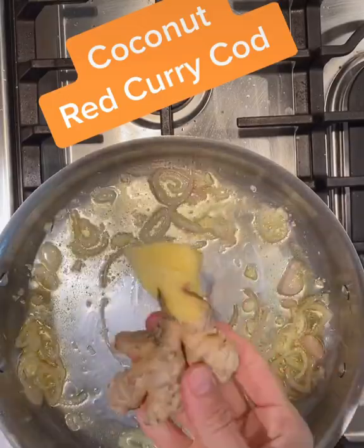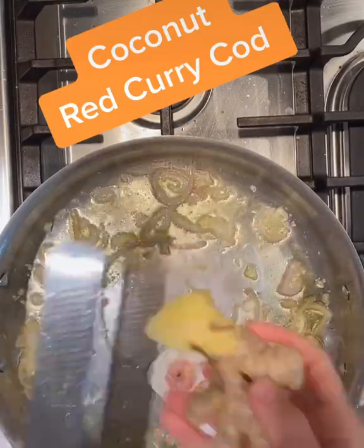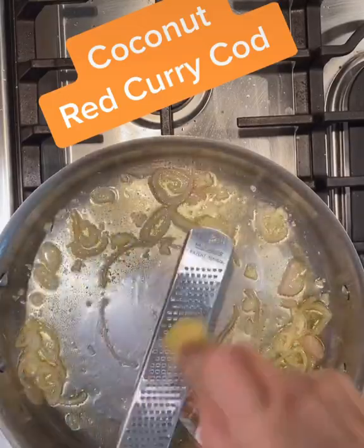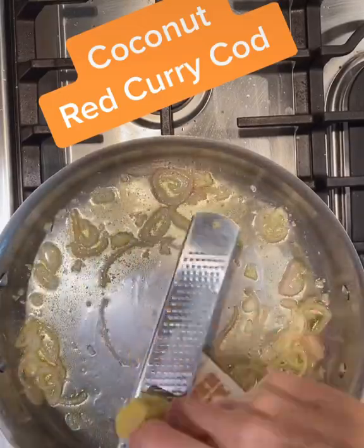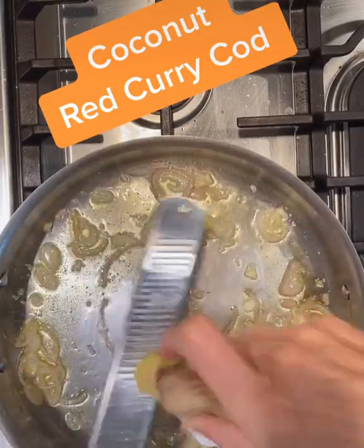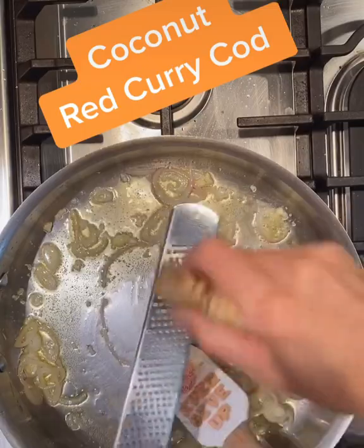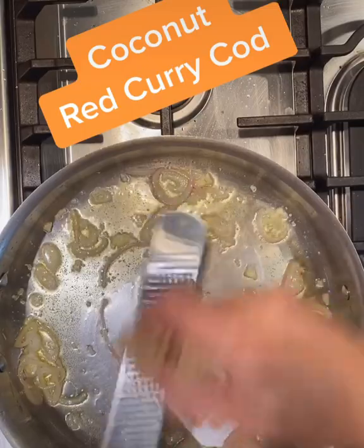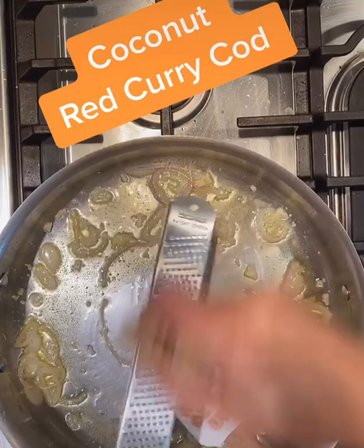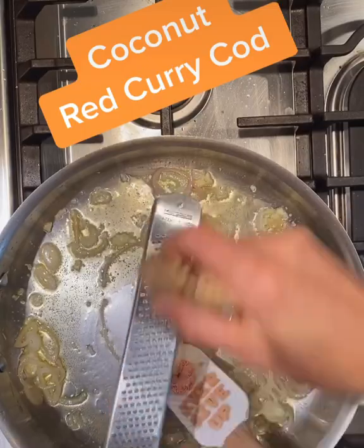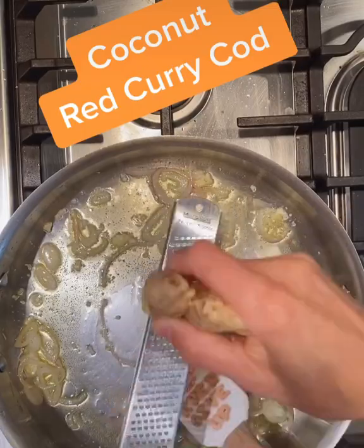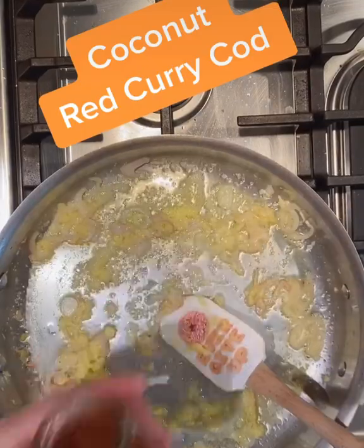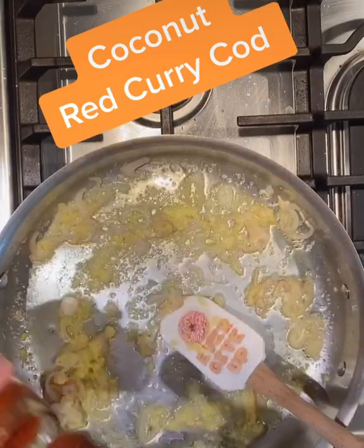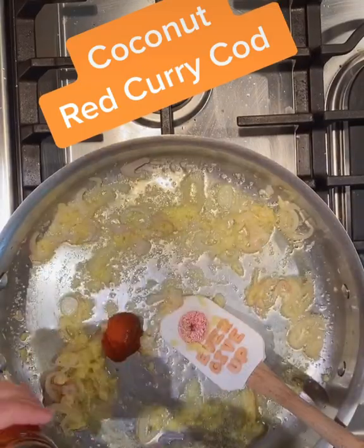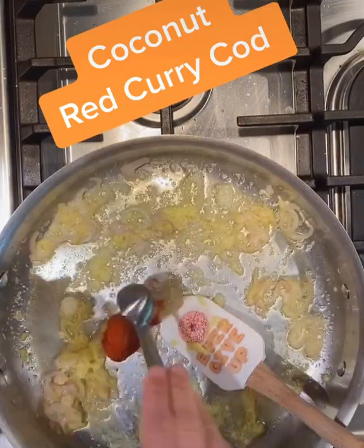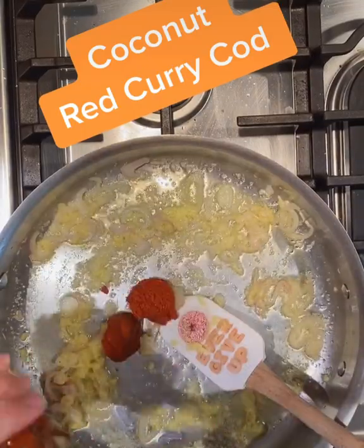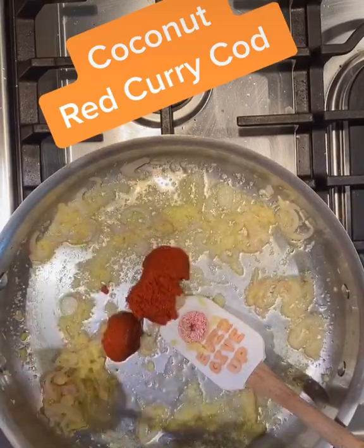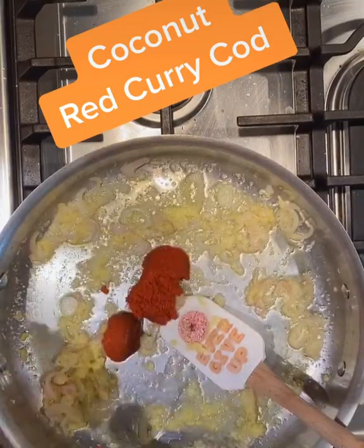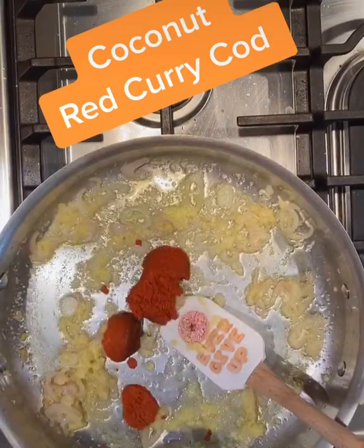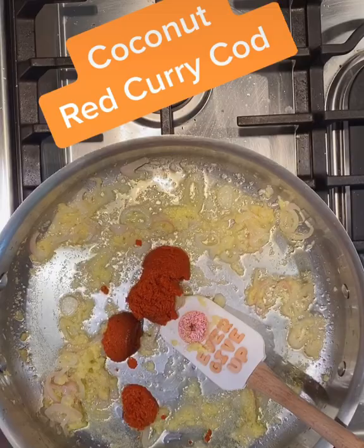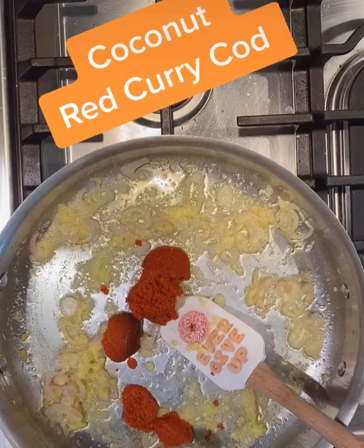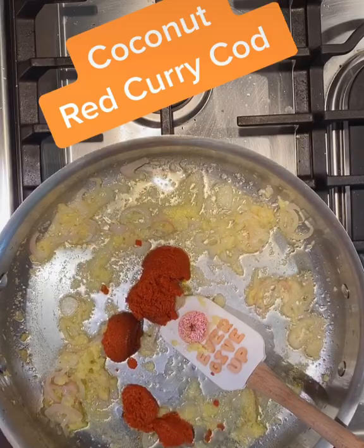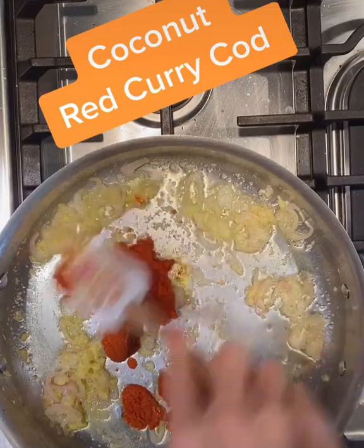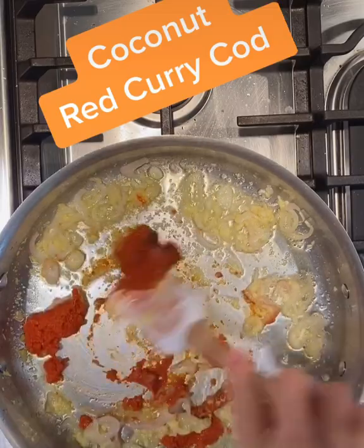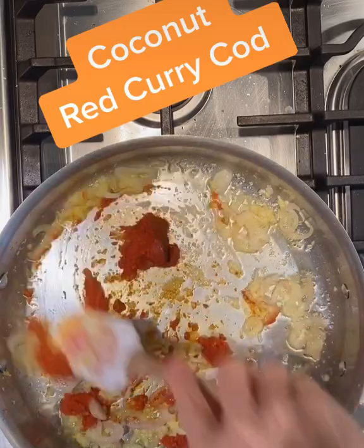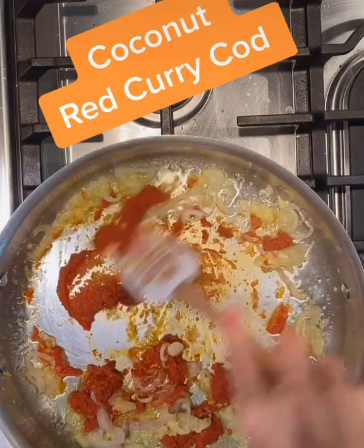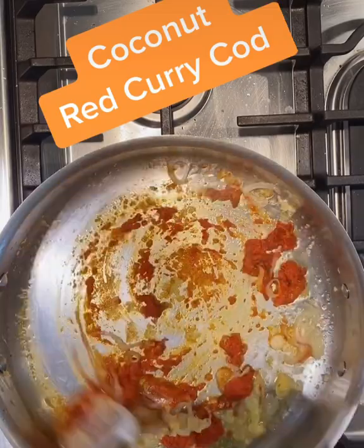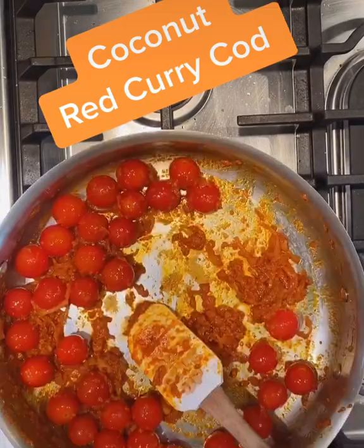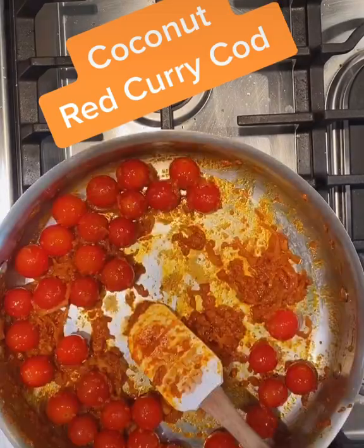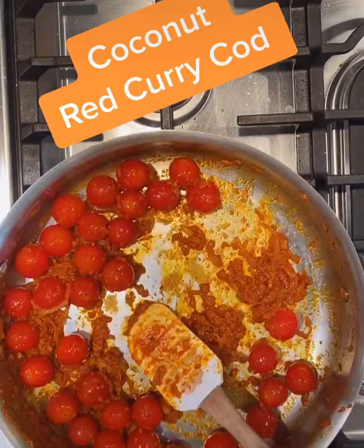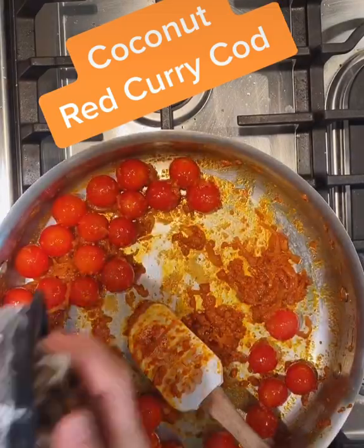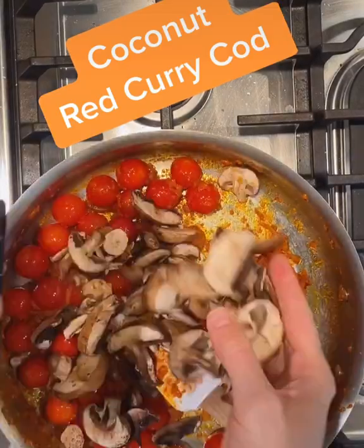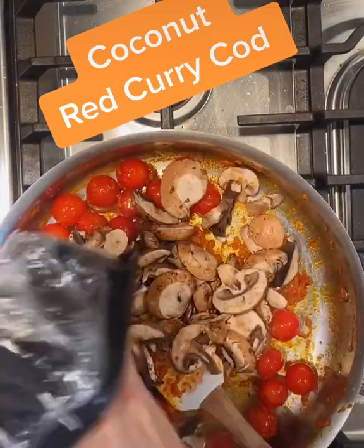Next, we'll add ginger, and this is a microplane grater — you just grate the ginger really easy. Next, we'll add Thai red curry paste, and that is something you want to keep in your pantry. It has great flavor.